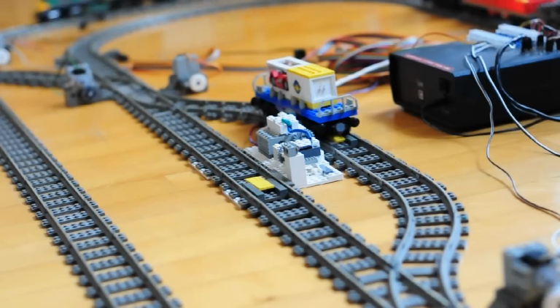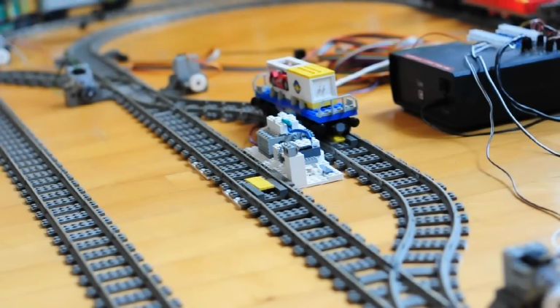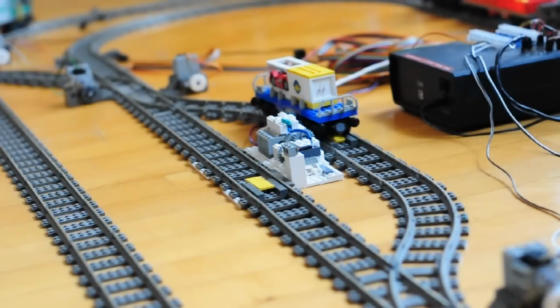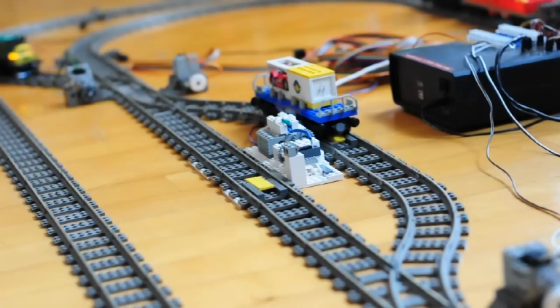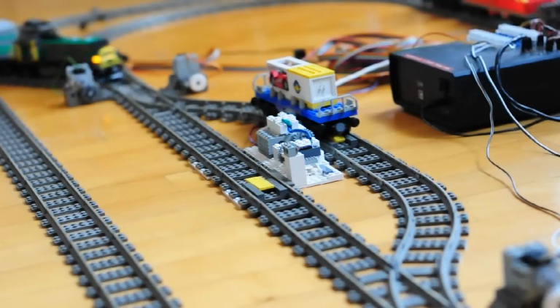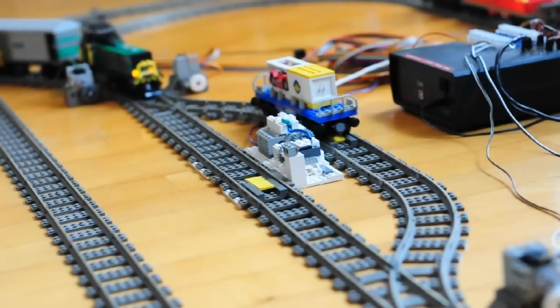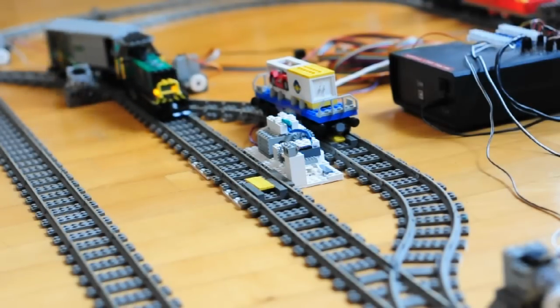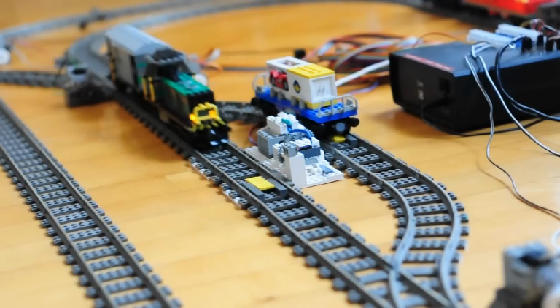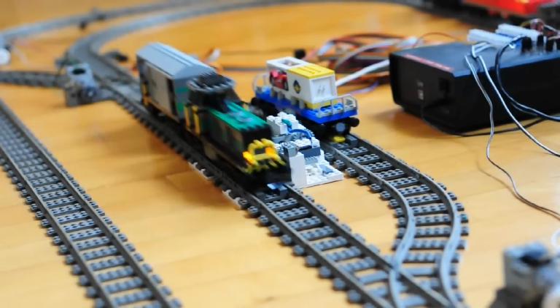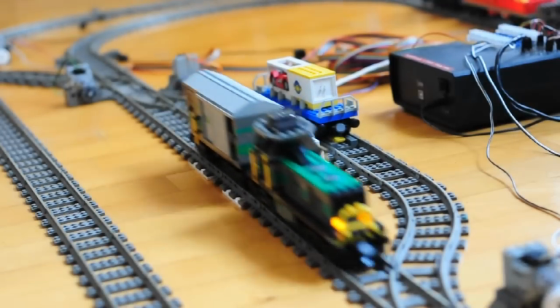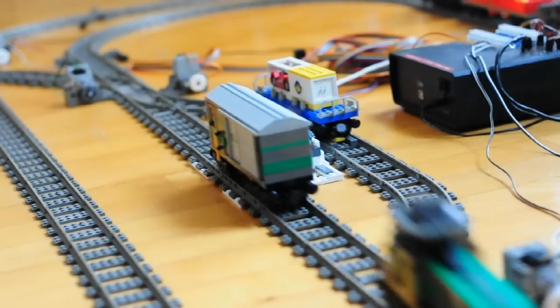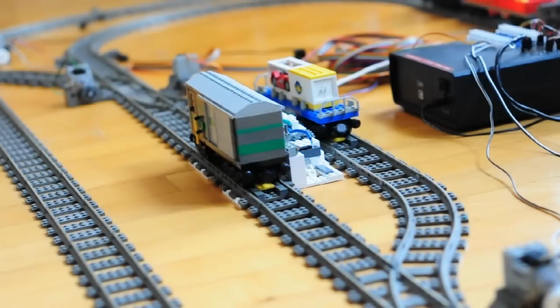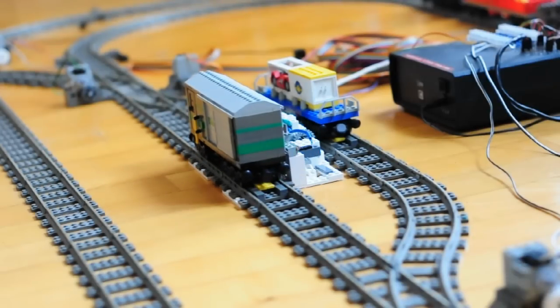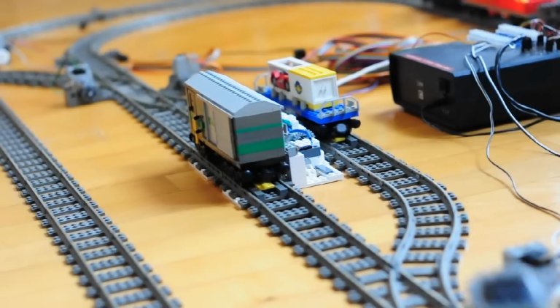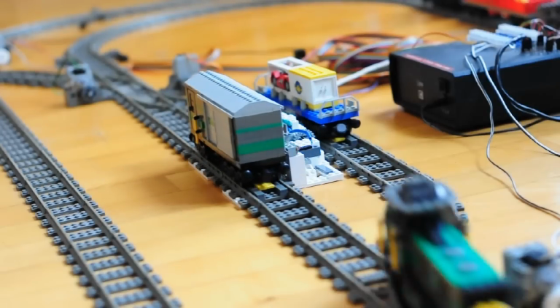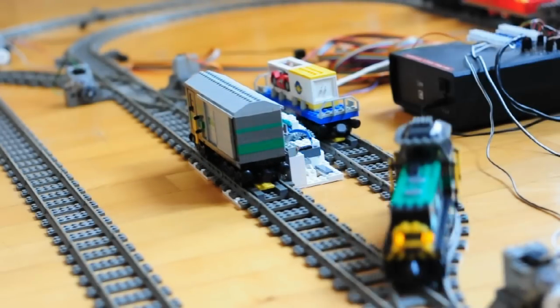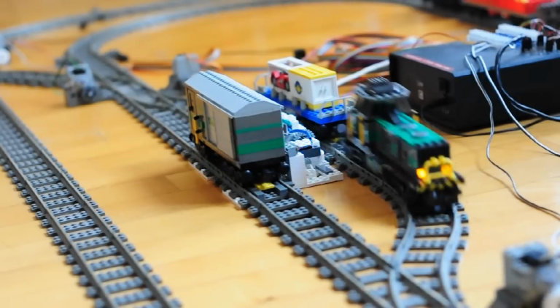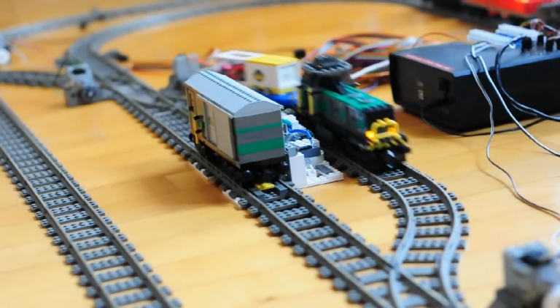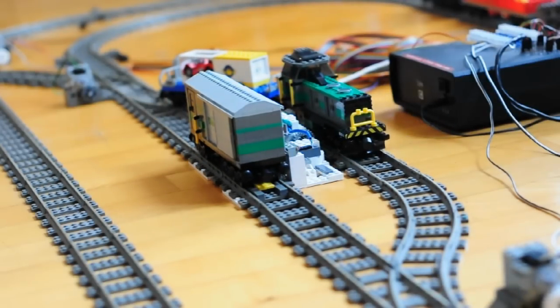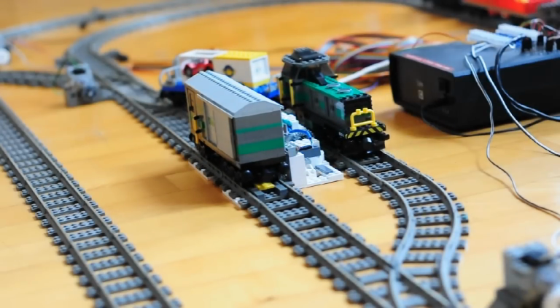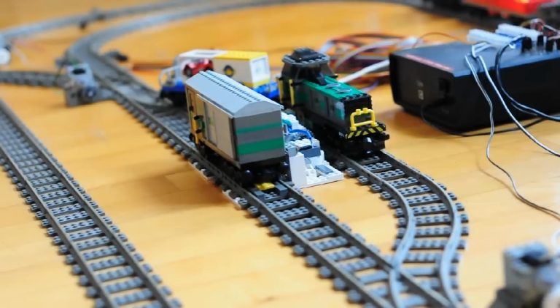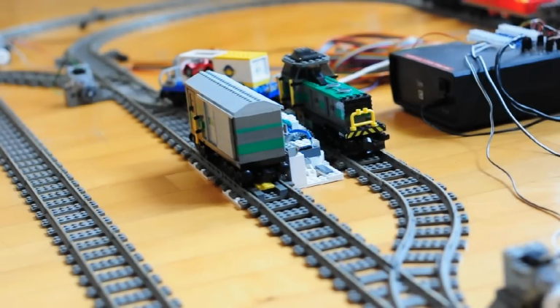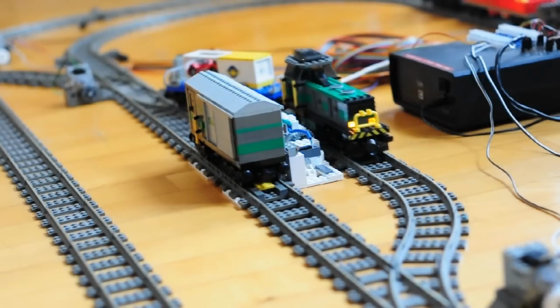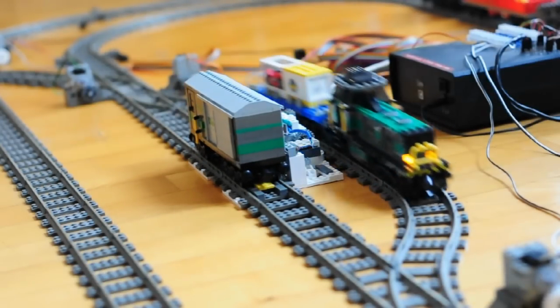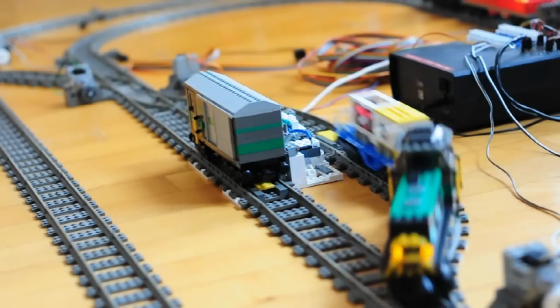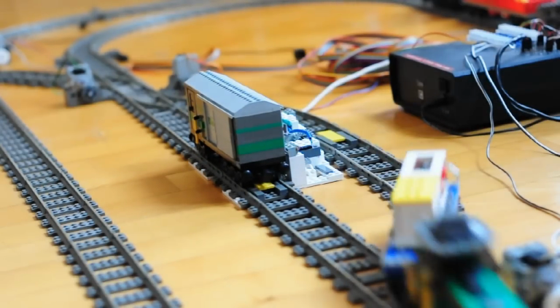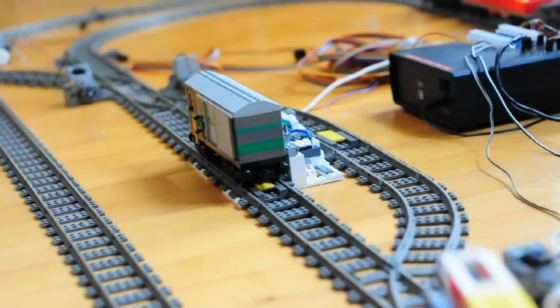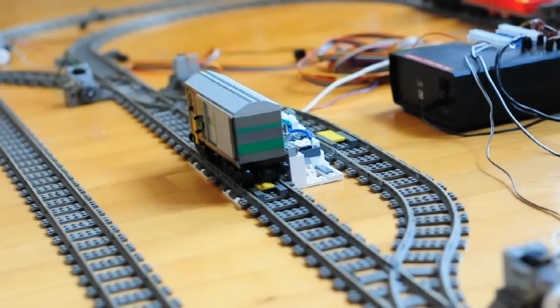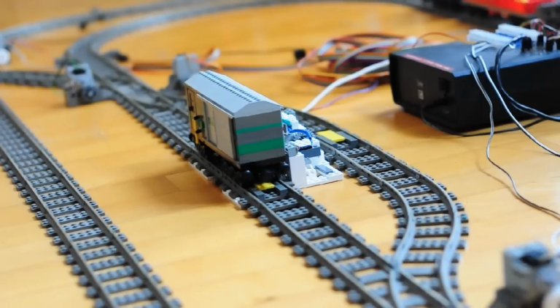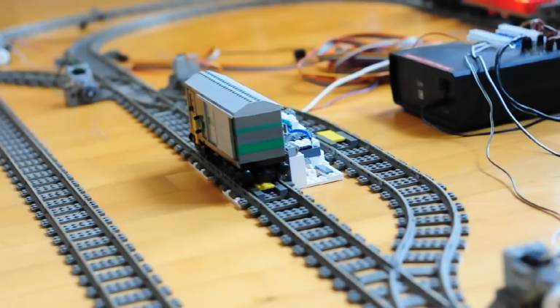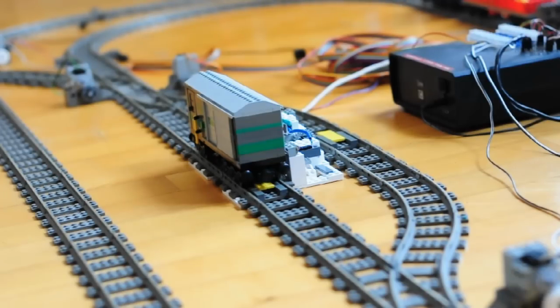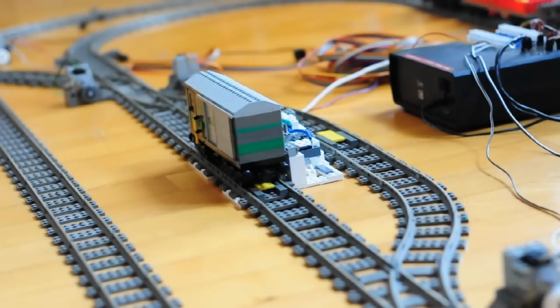Thanks for following this sequence of Arduino tutorials for LEGO trains. Hopefully there will be more in the future, covering Bluetooth control, power functions, and more. Until then, have fun with your projects and thanks for watching.